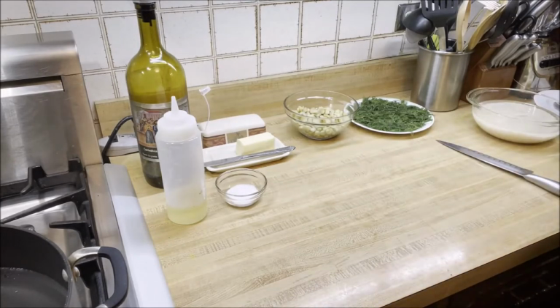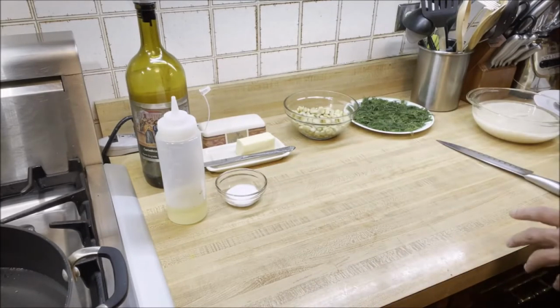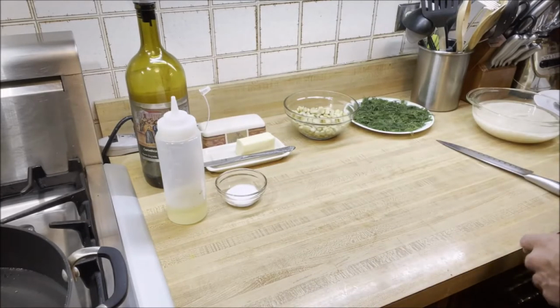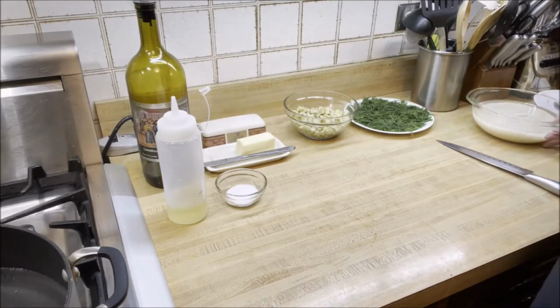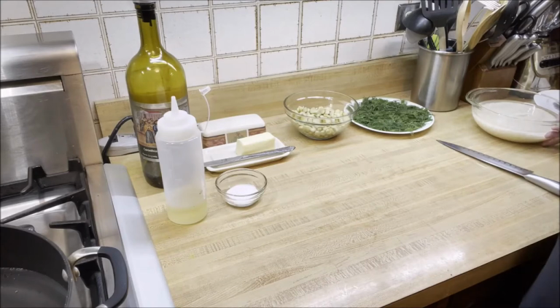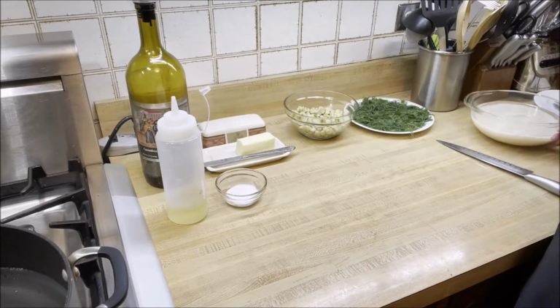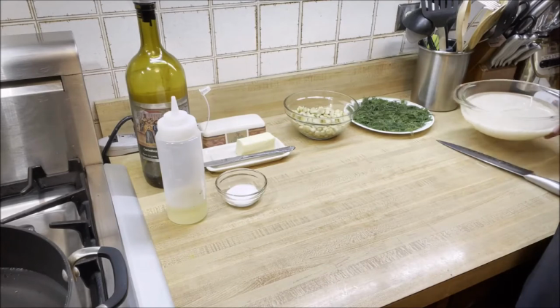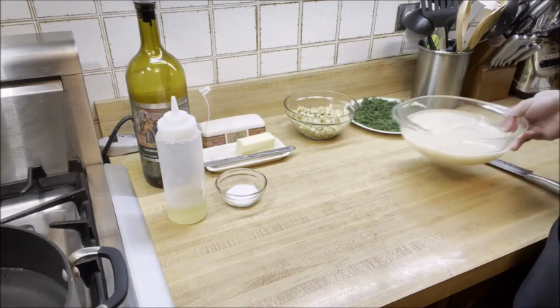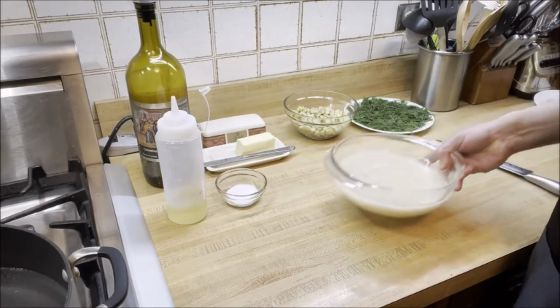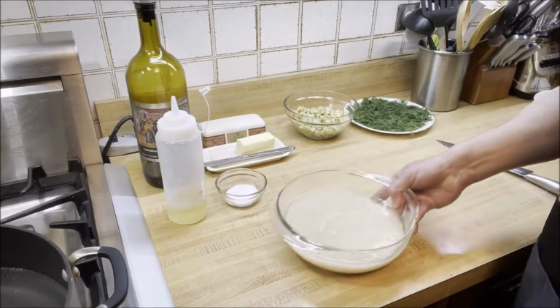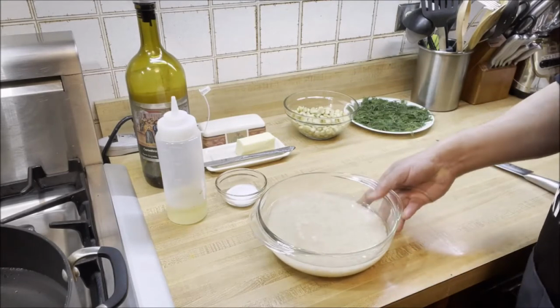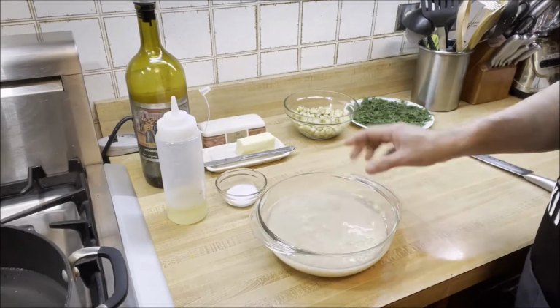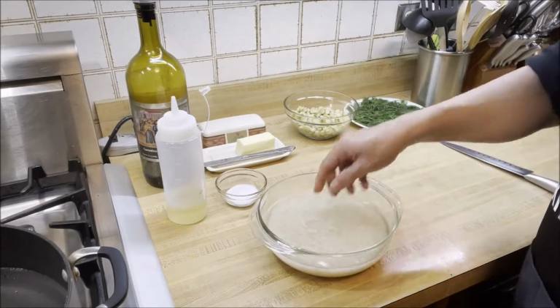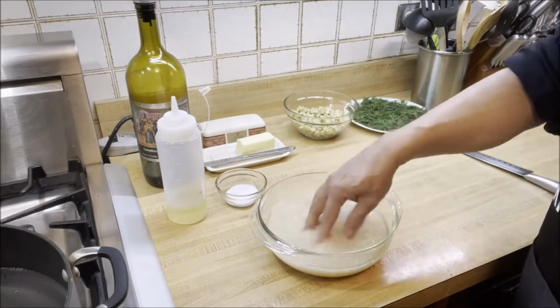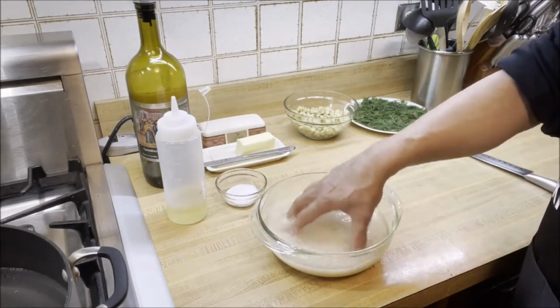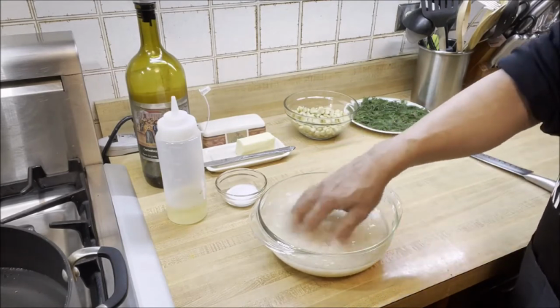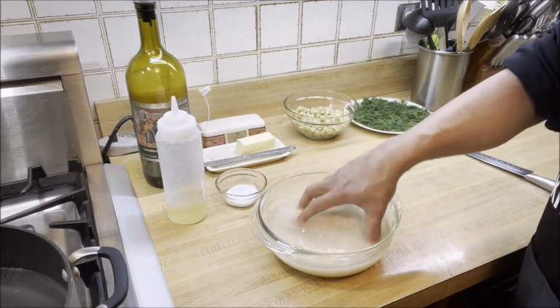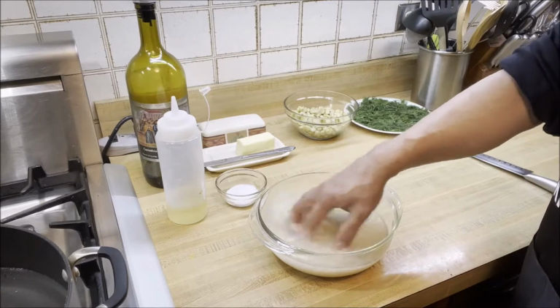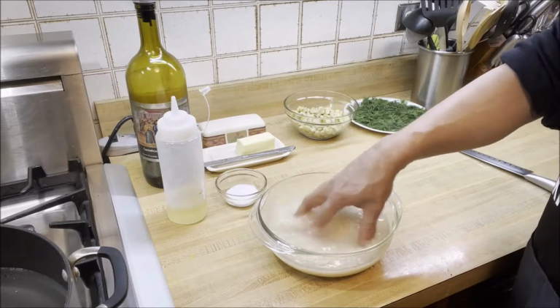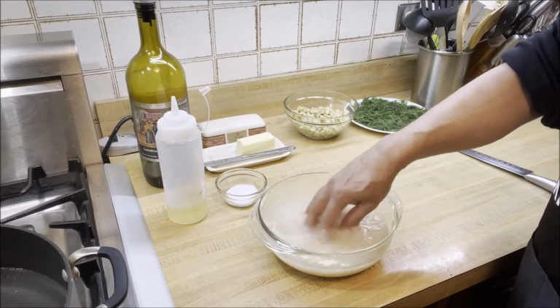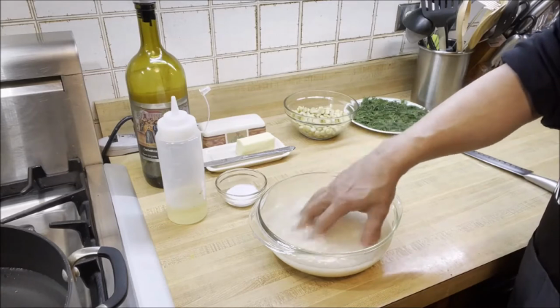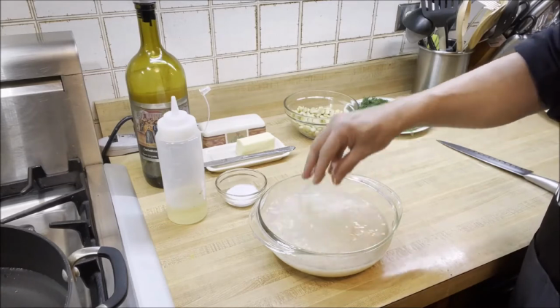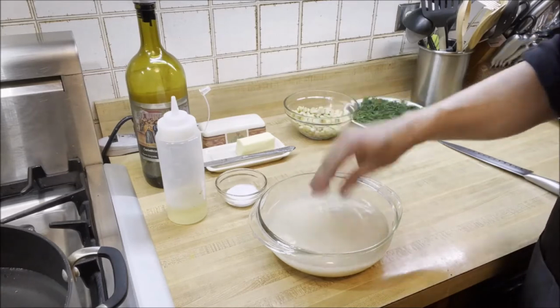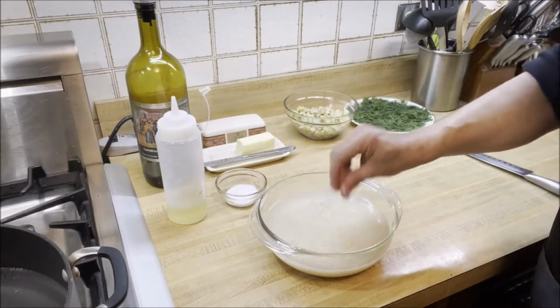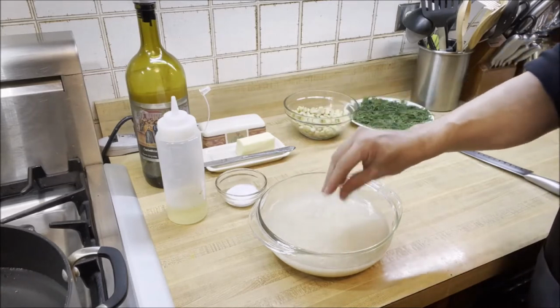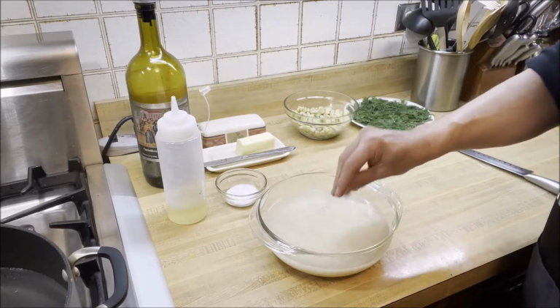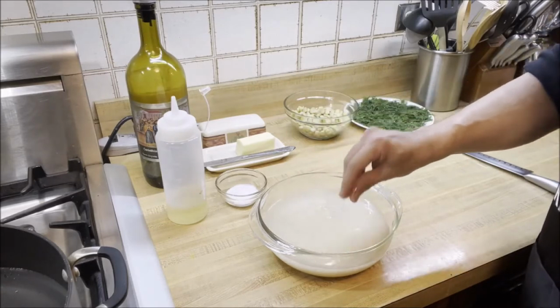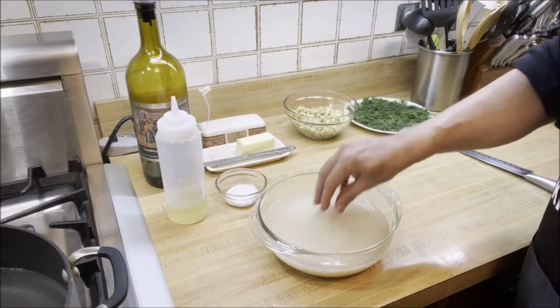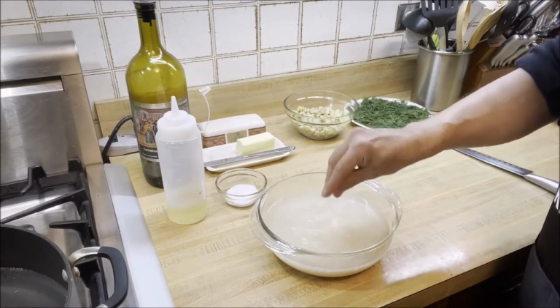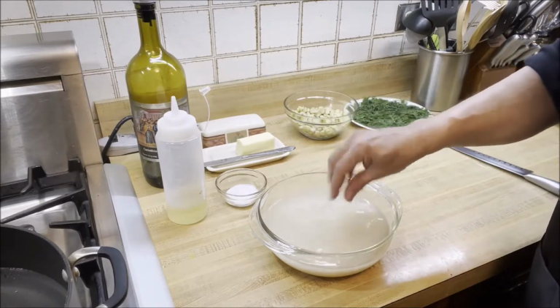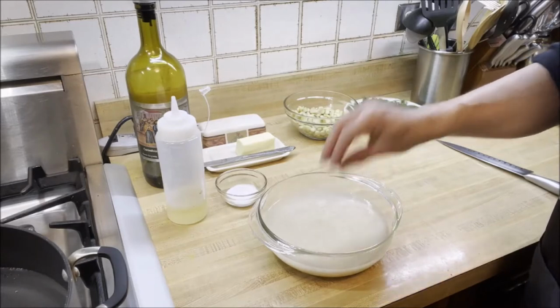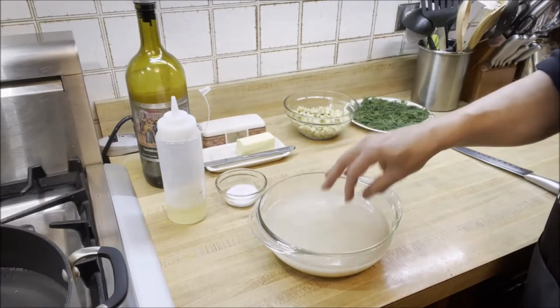Now it's time for the rice. It's been about 10 minutes, it's nice and soft, so I'm going to drain it and then we're going to start cooking the rice.